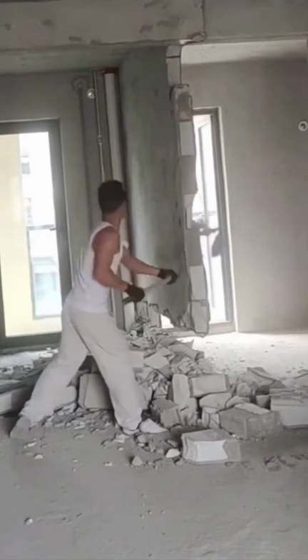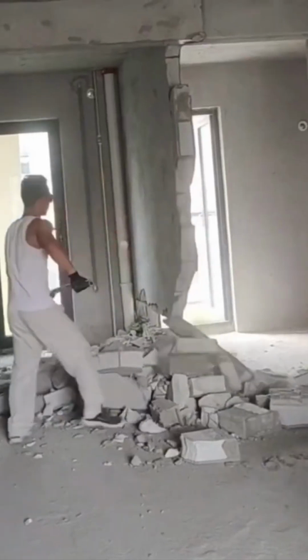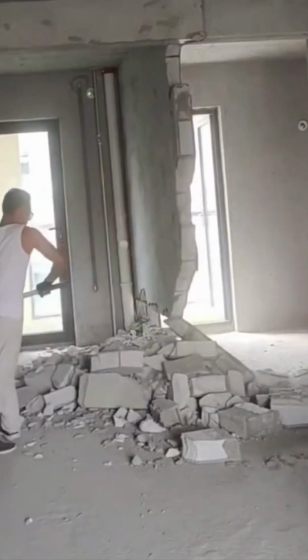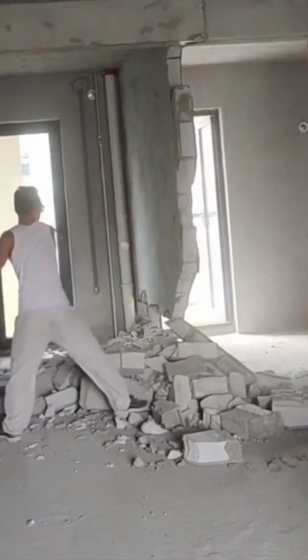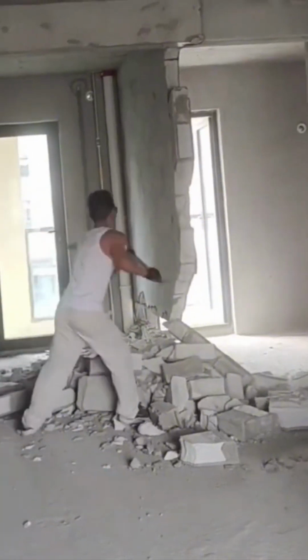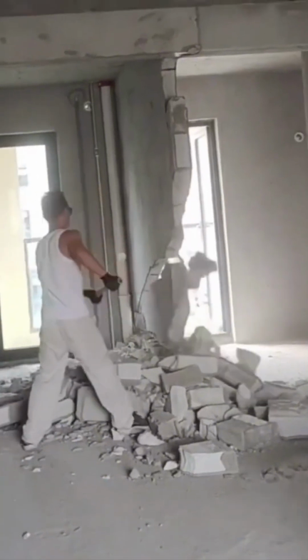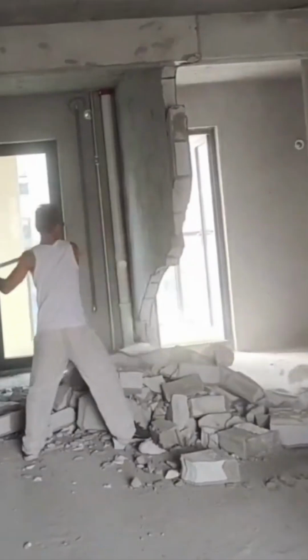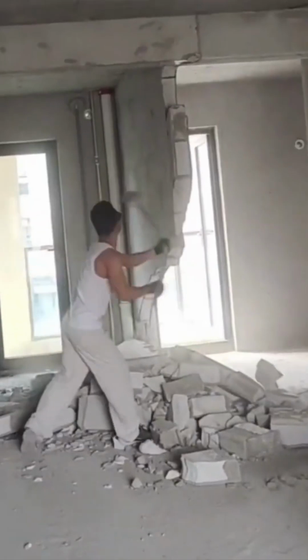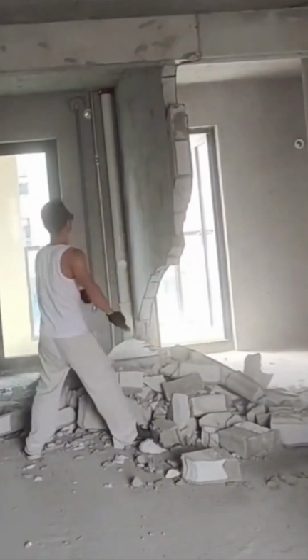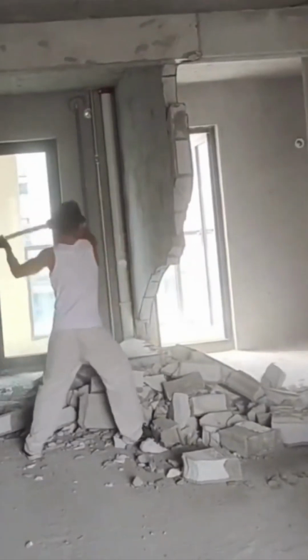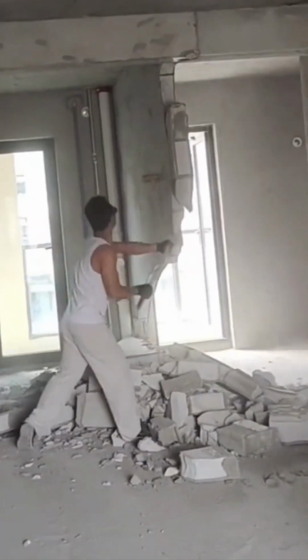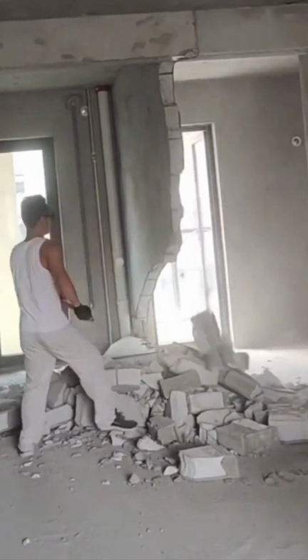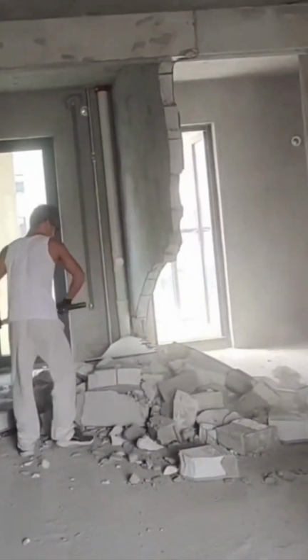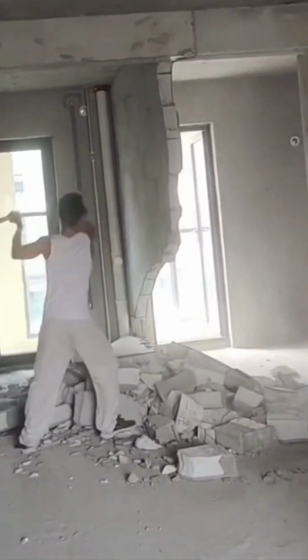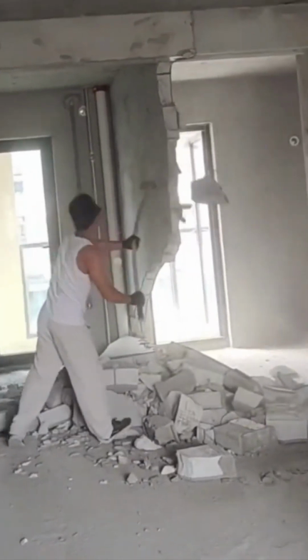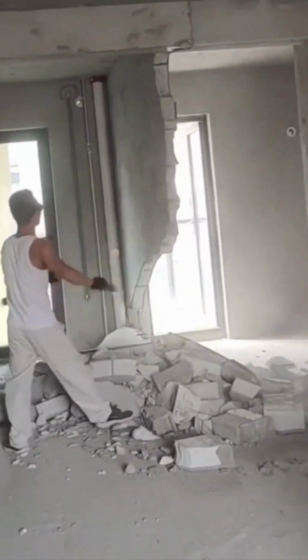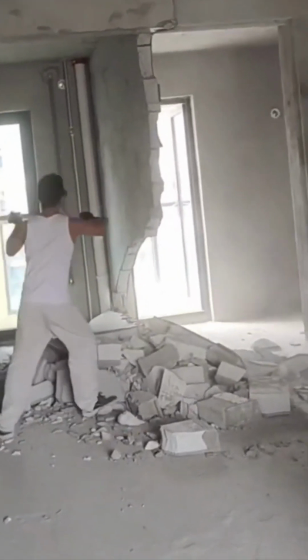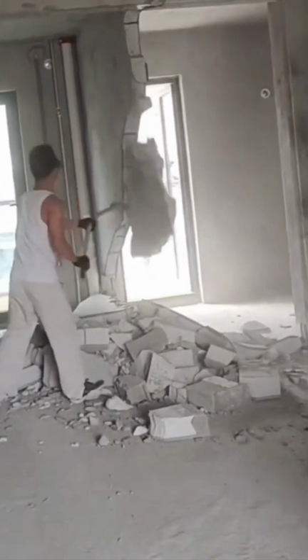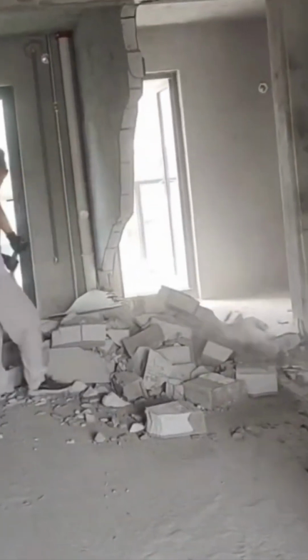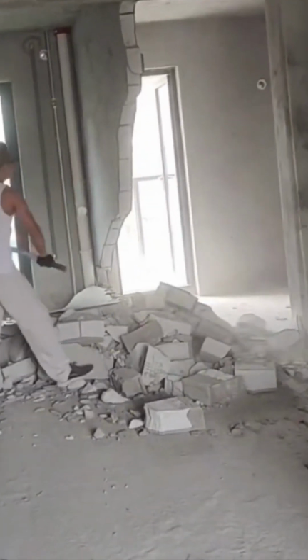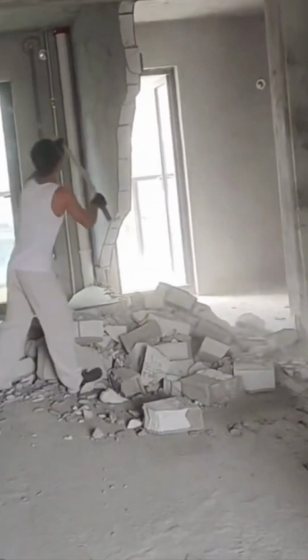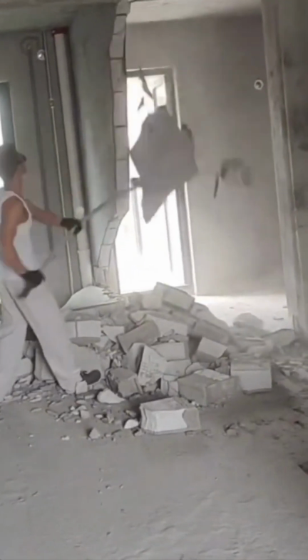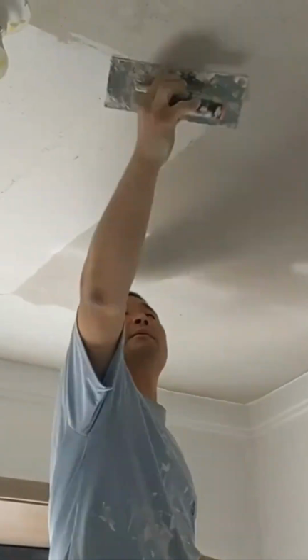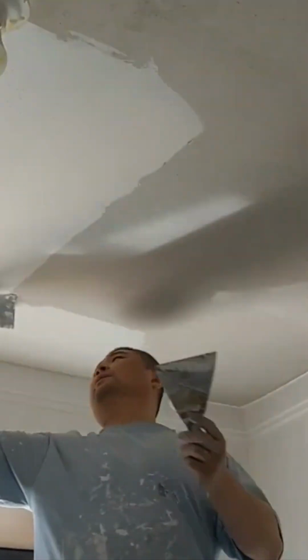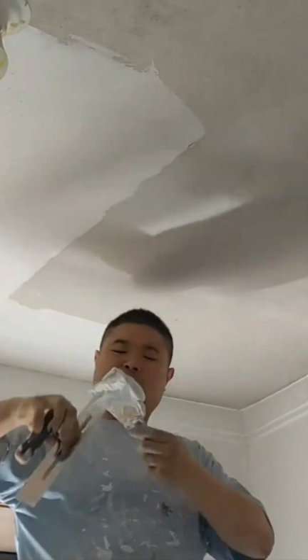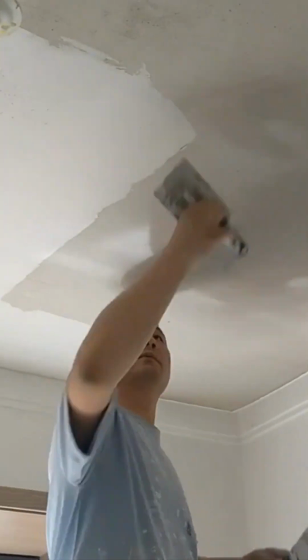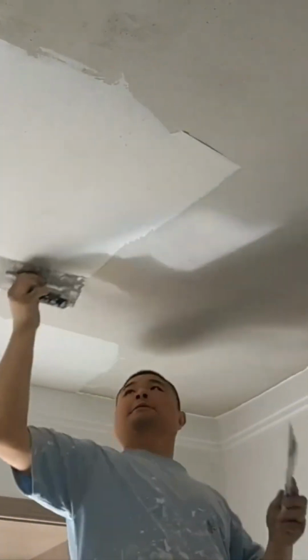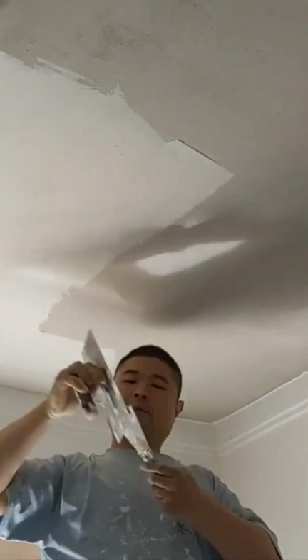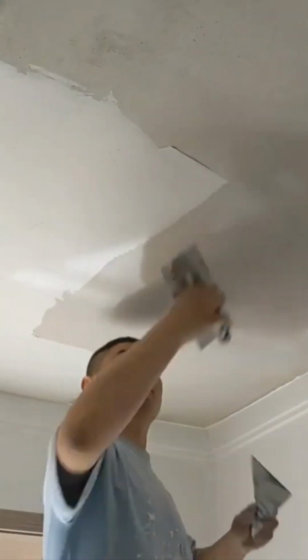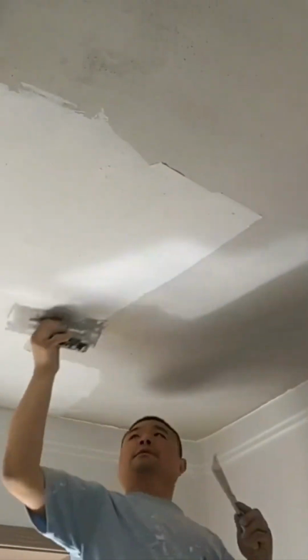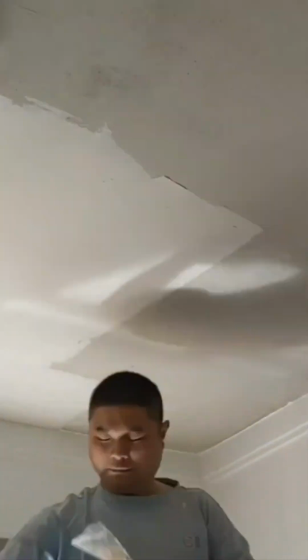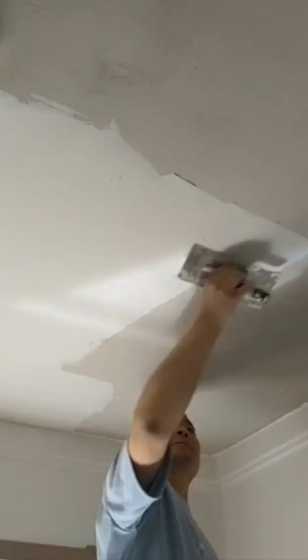And we're back to the beautiful violence. Tearing down a wall with a hydraulic hammer is the industrial equivalent of a temper tantrum — it's loud, it's messy. Applying plaster to a ceiling is a true test of strength and skill.